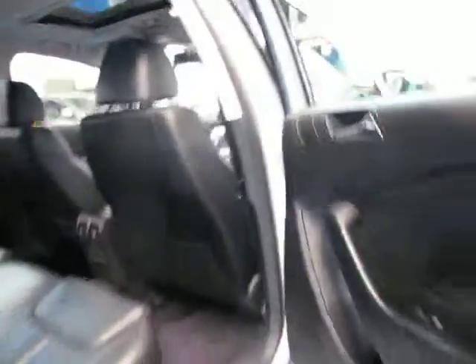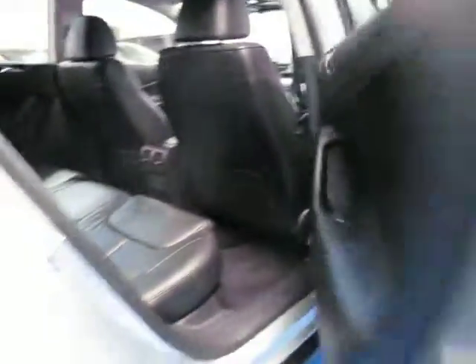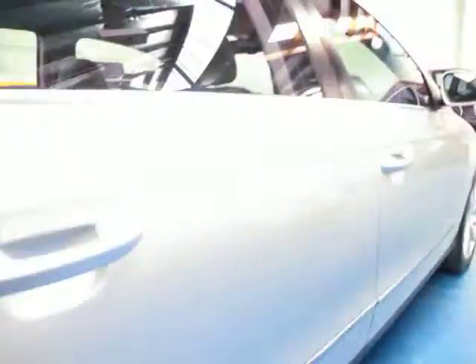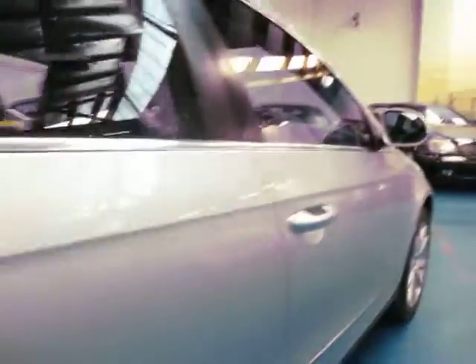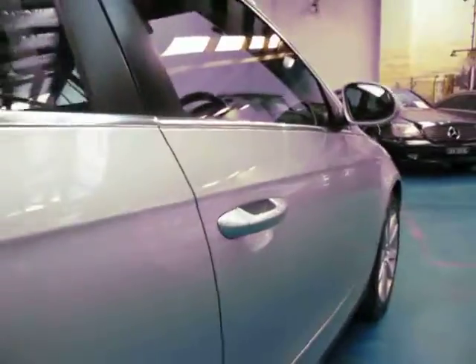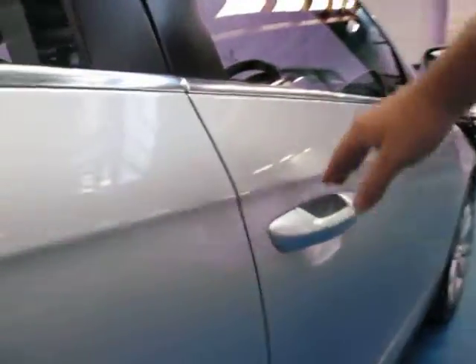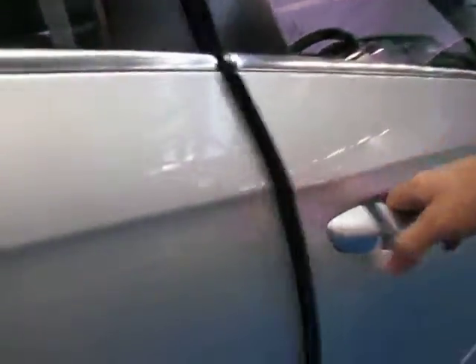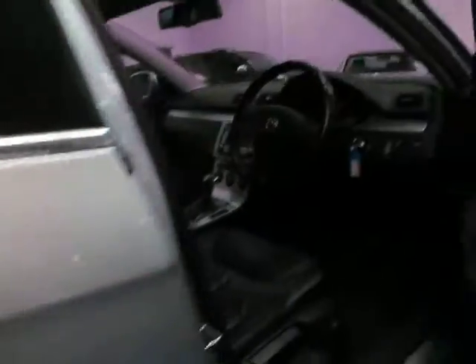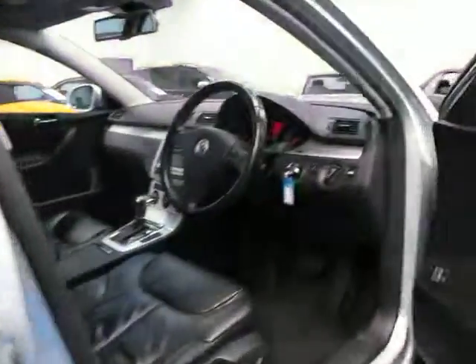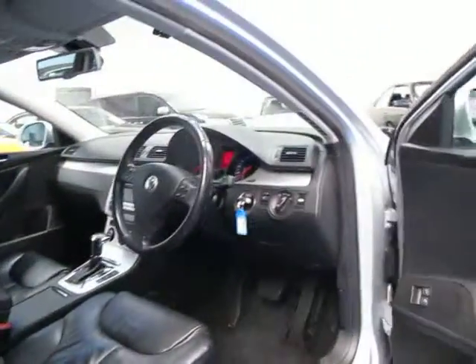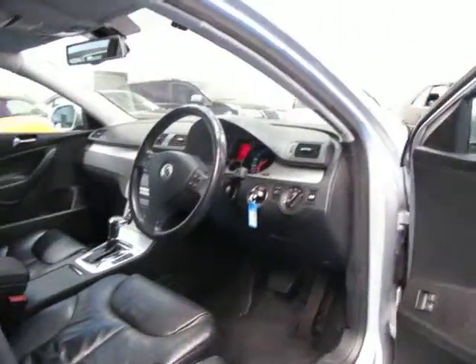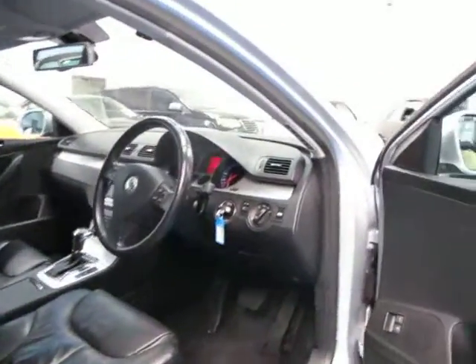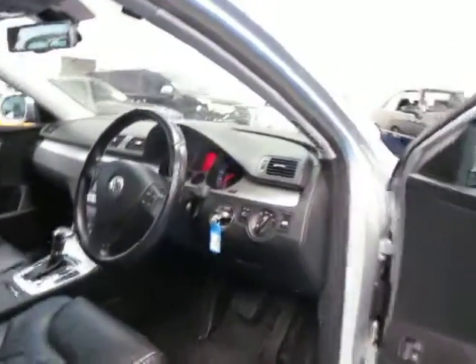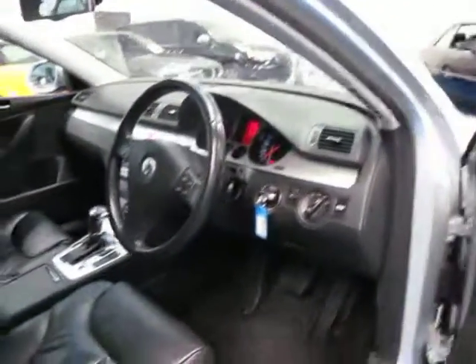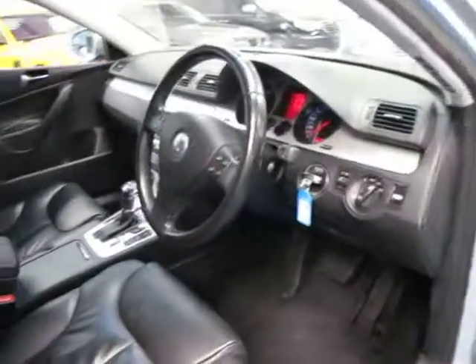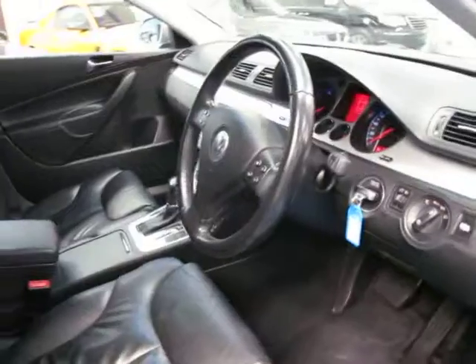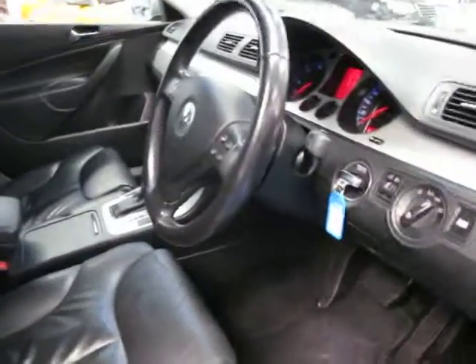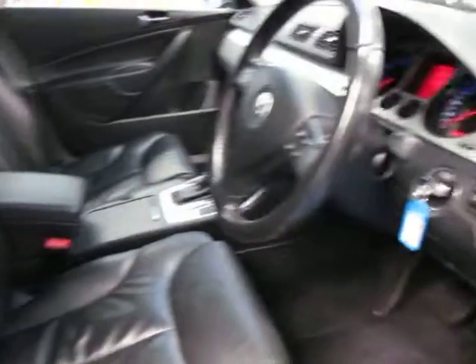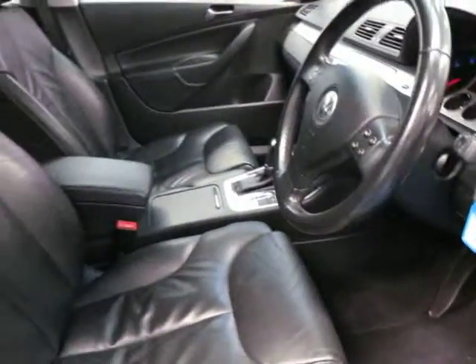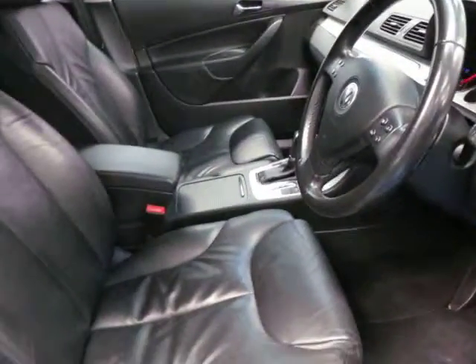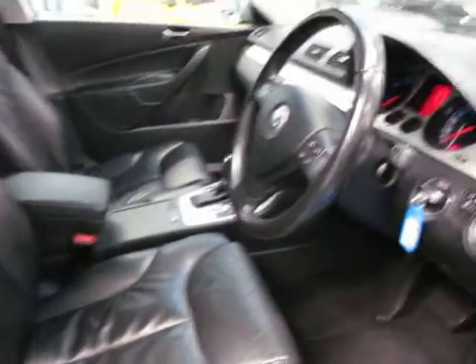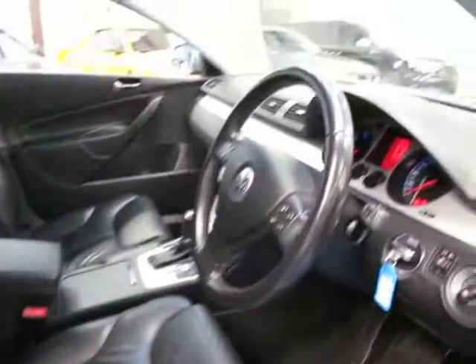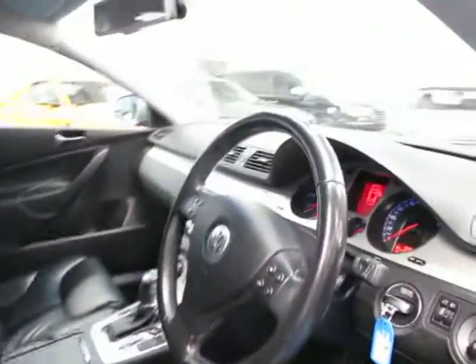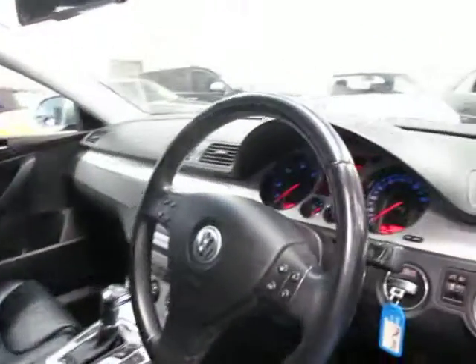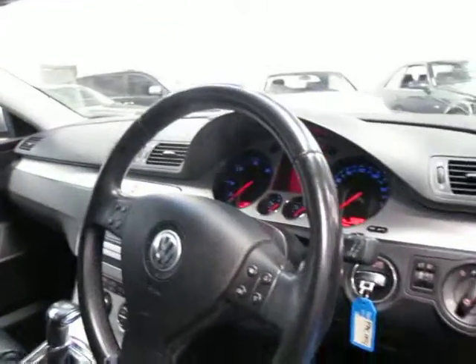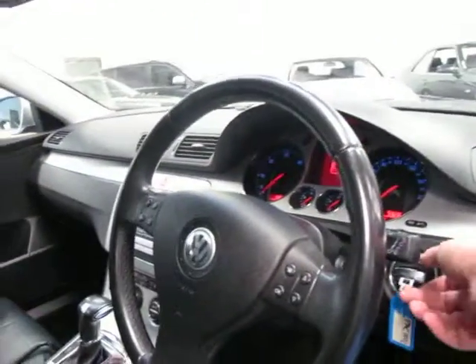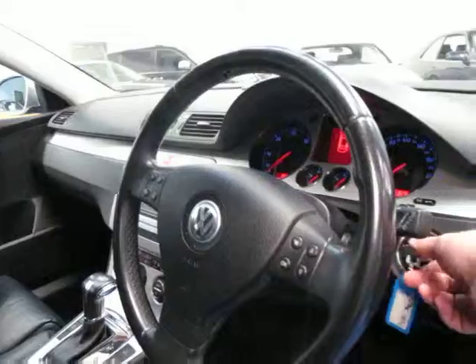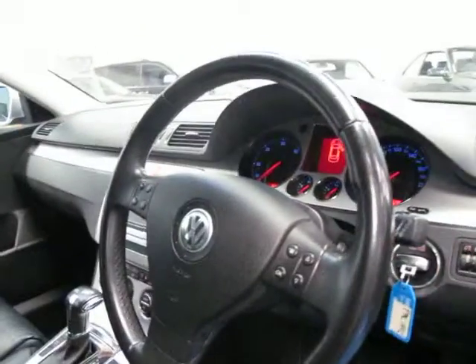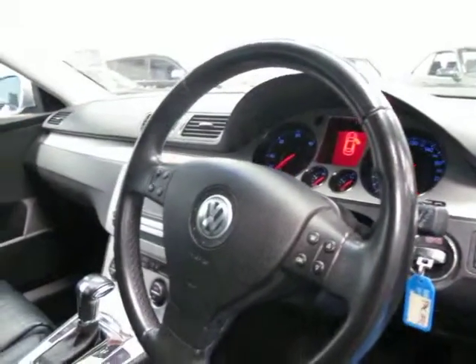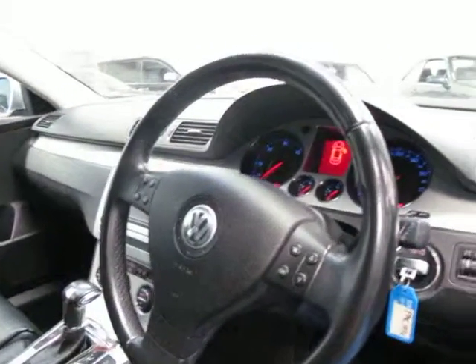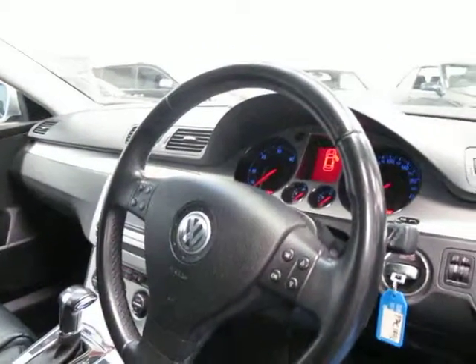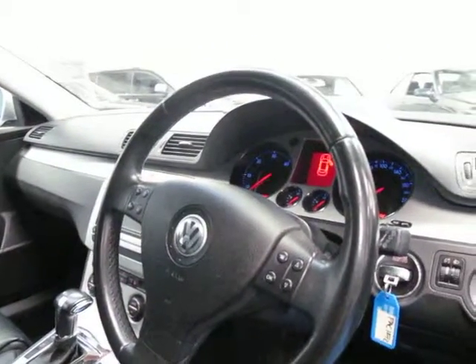It's very good kilometres for a diesel — 93,000 Ks. It has a very, very good service history to it as well. It's got automatic headlights, automatic wipers, and it's got a push button start function which is great.